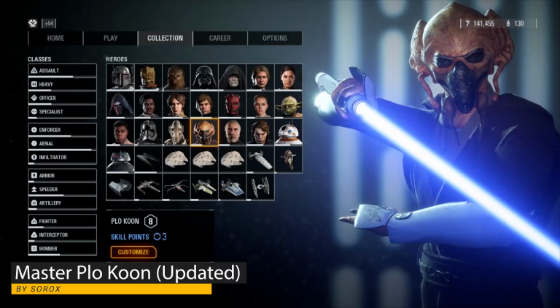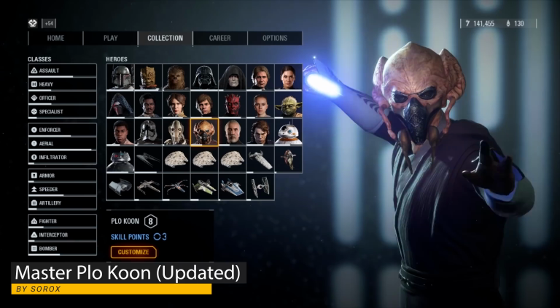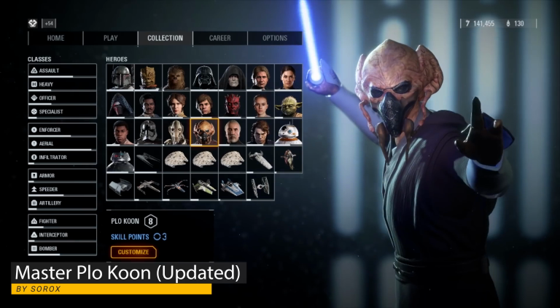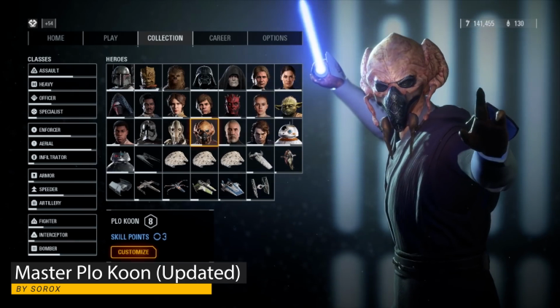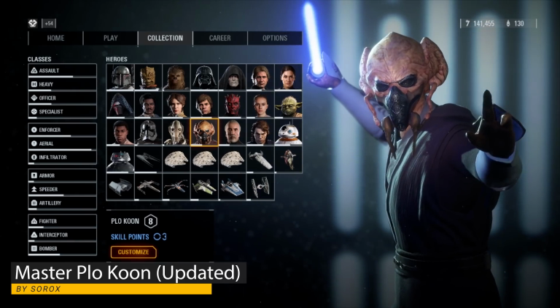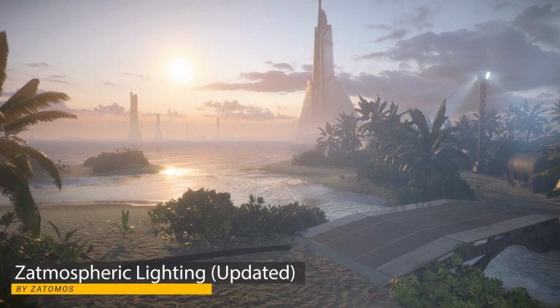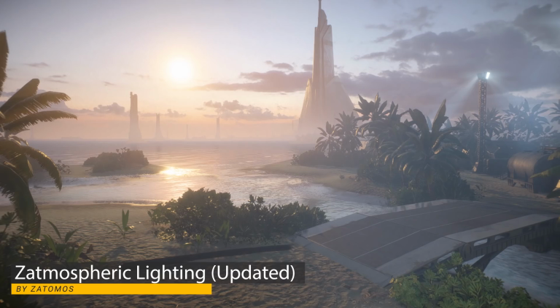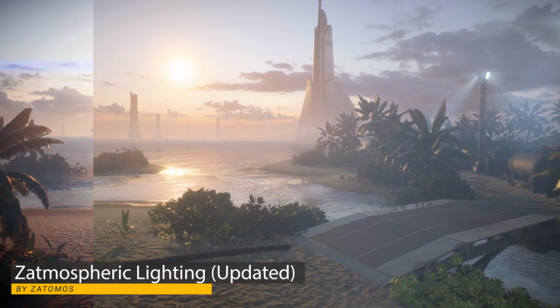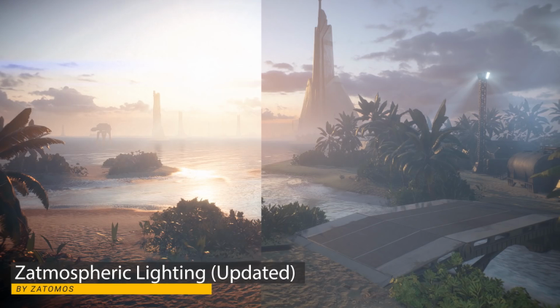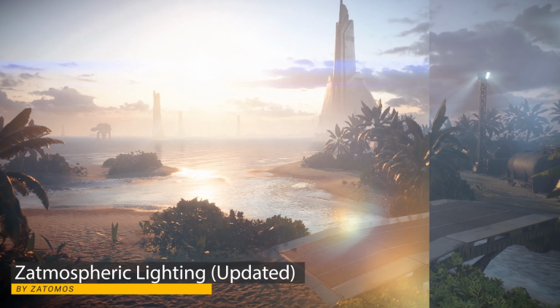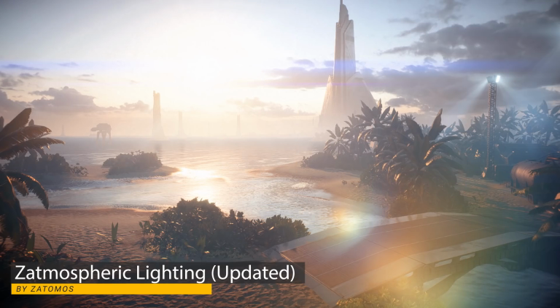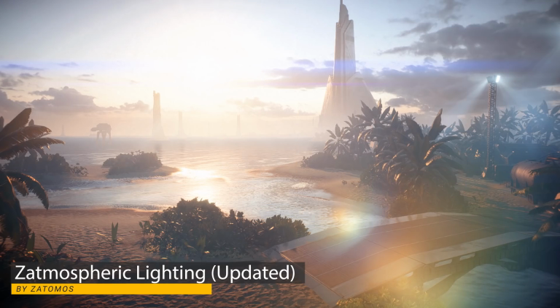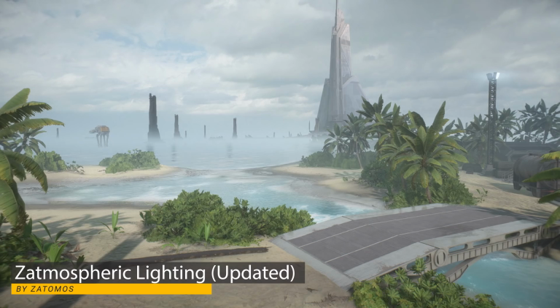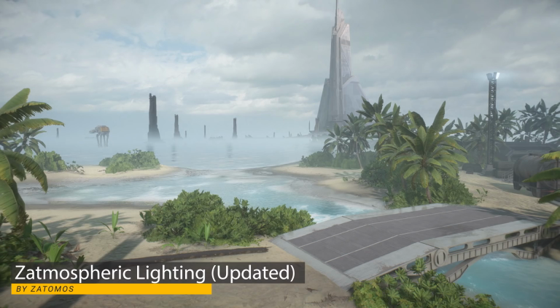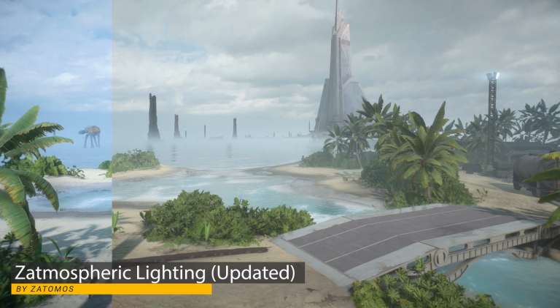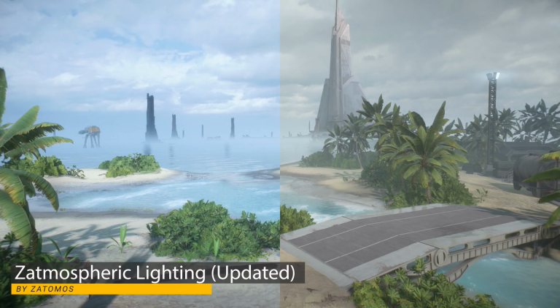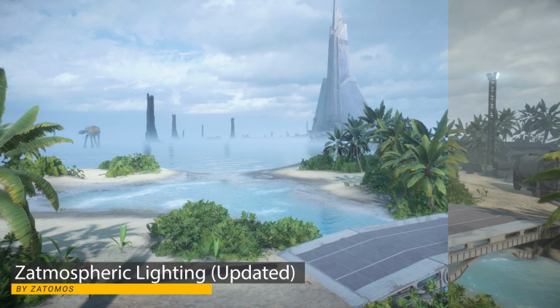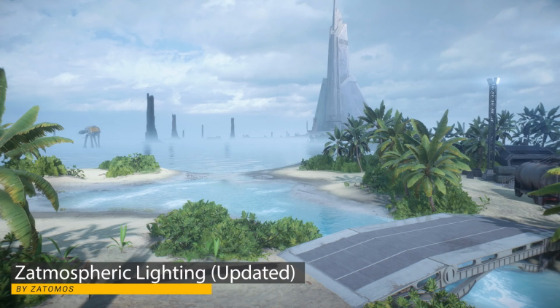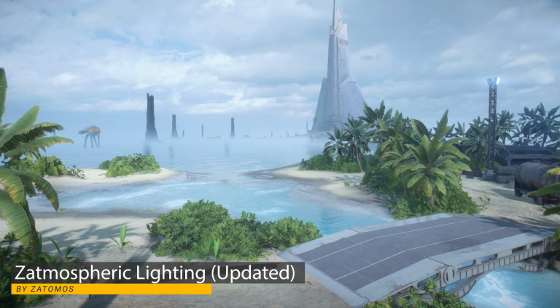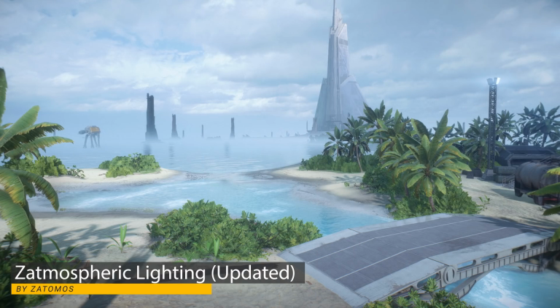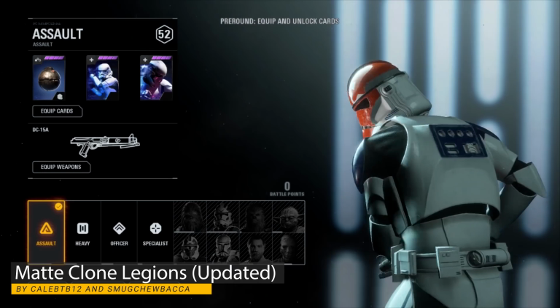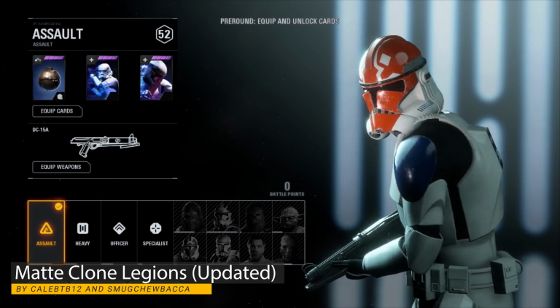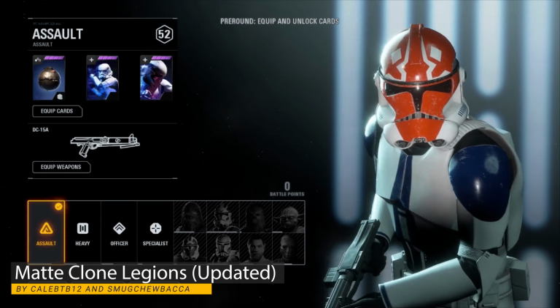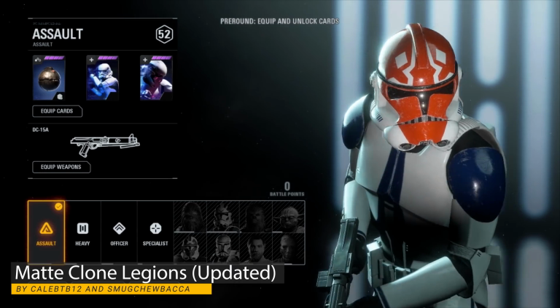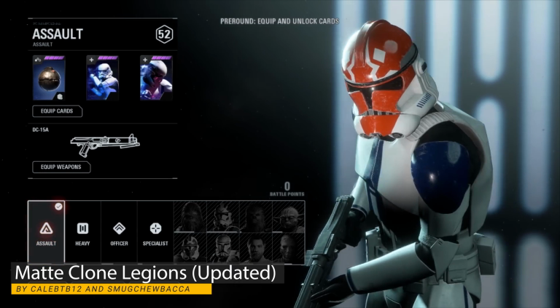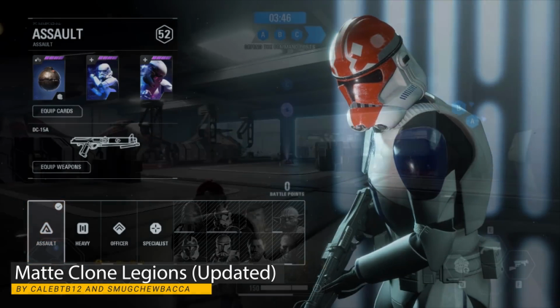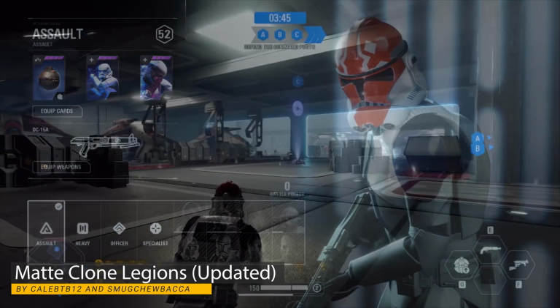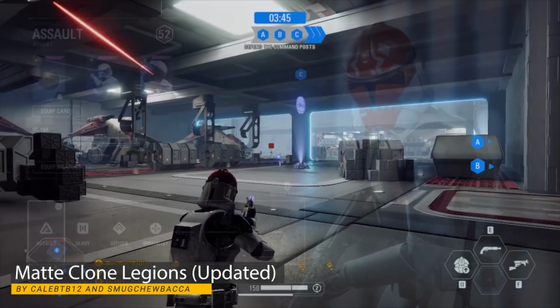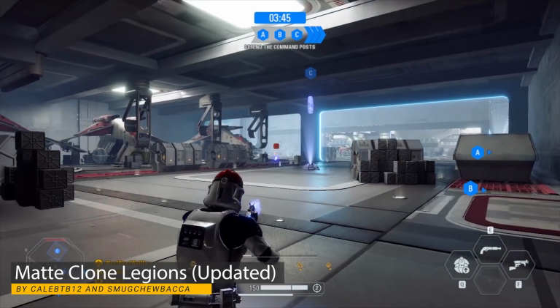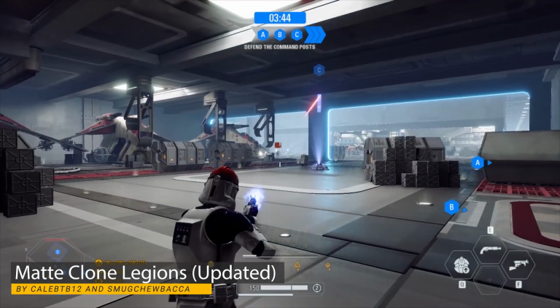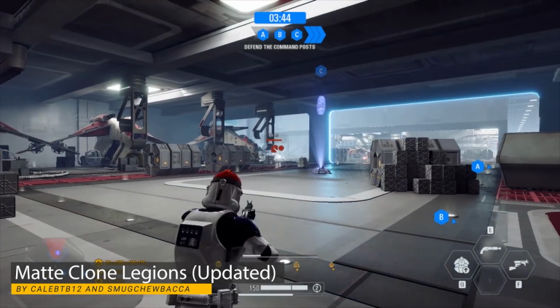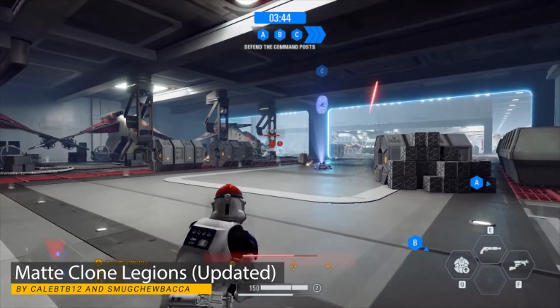Klo Koon has been retextured, and Zatmospheric Lighting has also been updated to version 2.0, which now increases the sunniness of Scarif. Matt Clone Legions has also been updated and now includes the 332nd company.